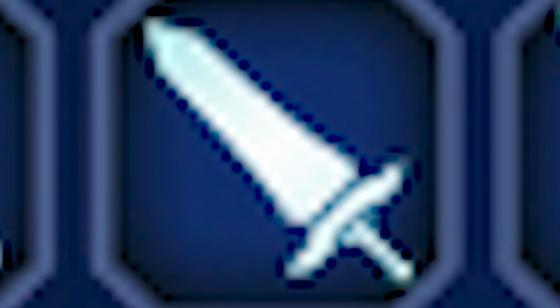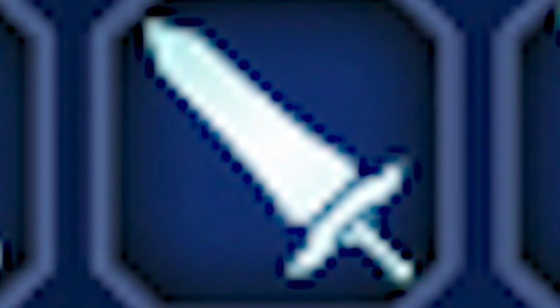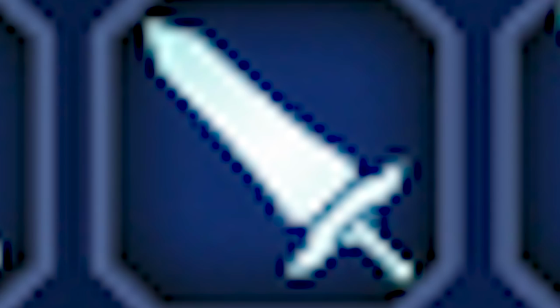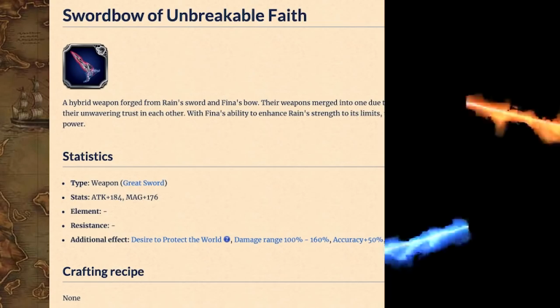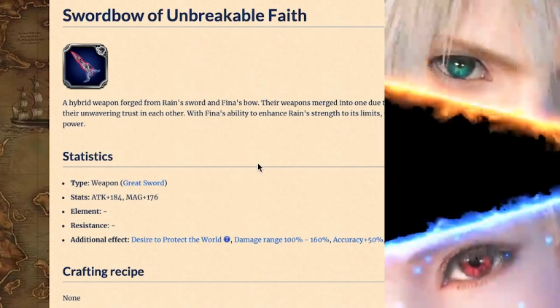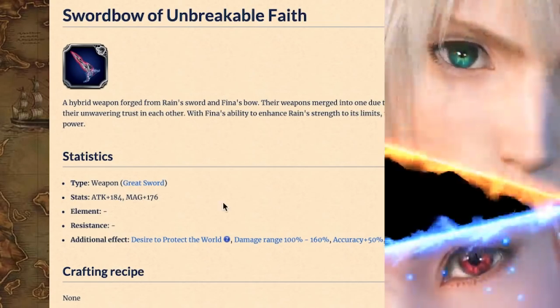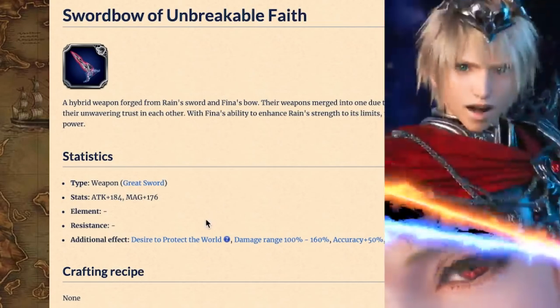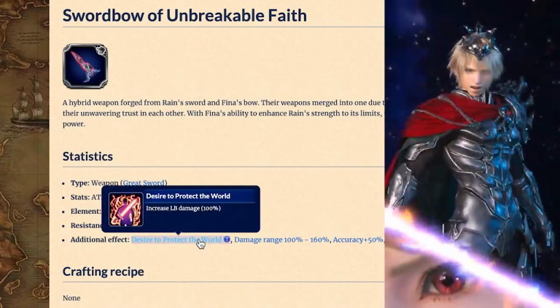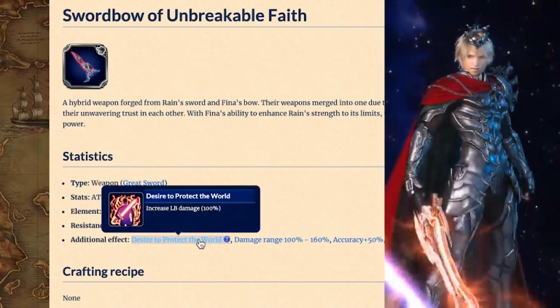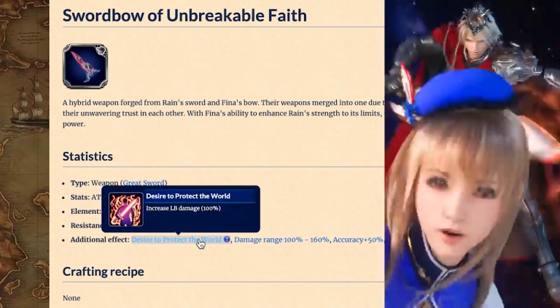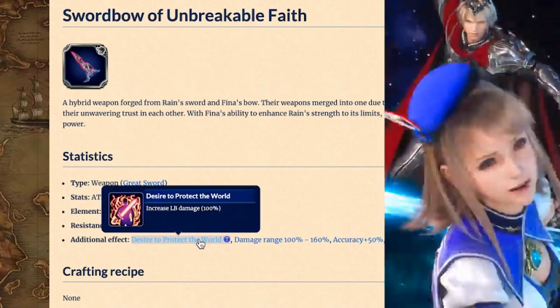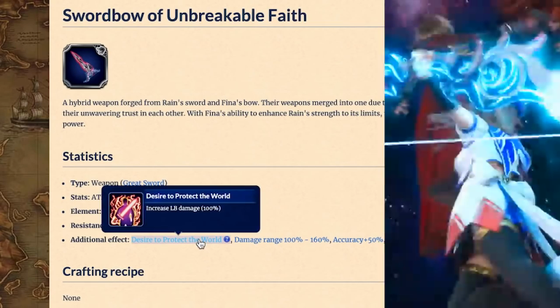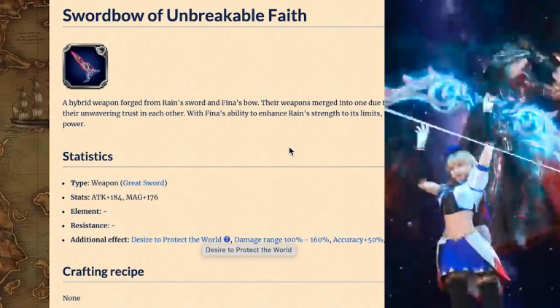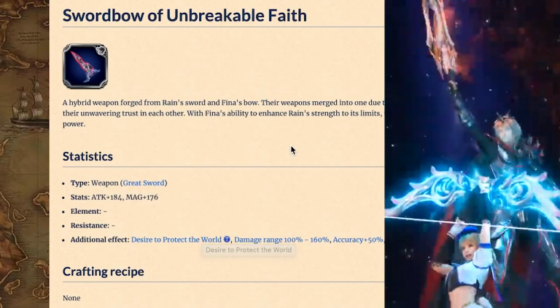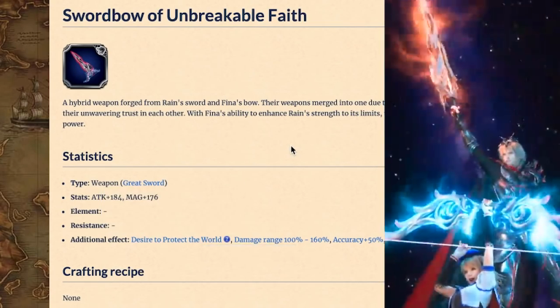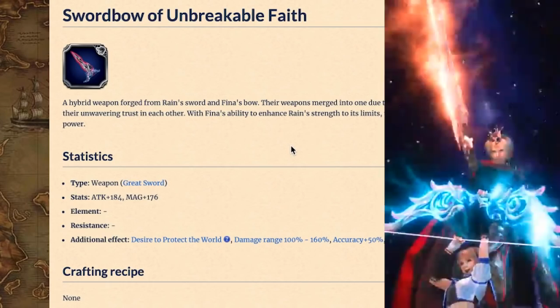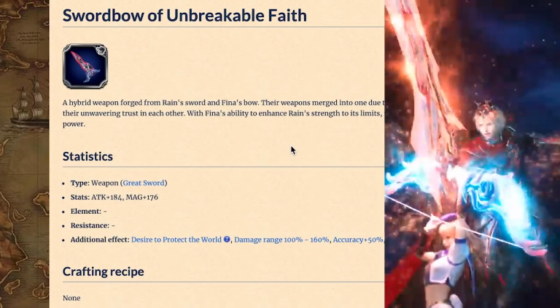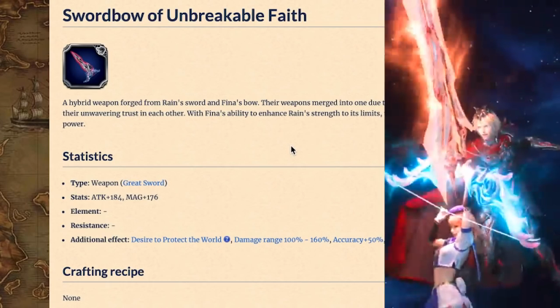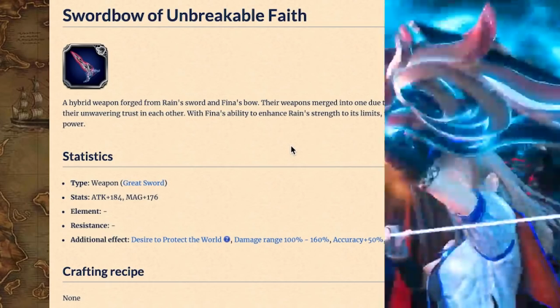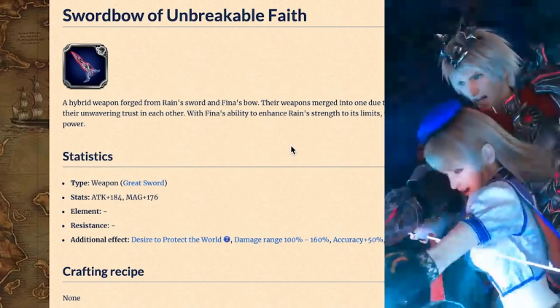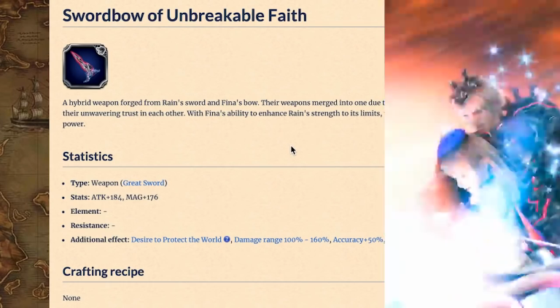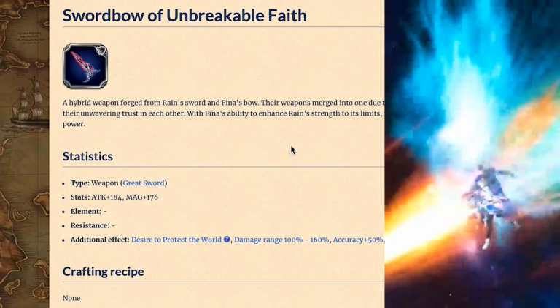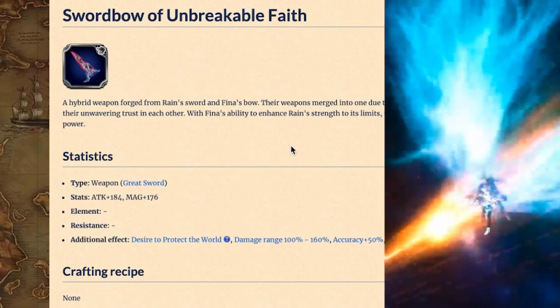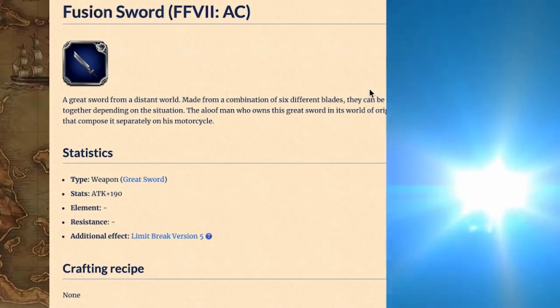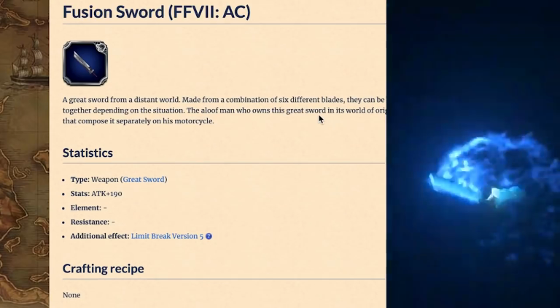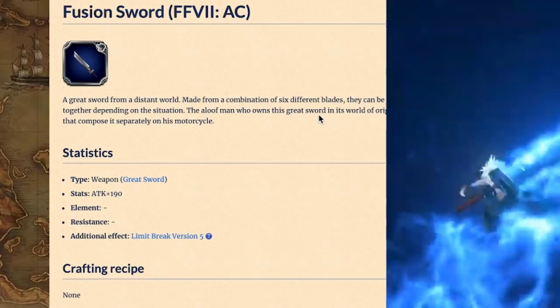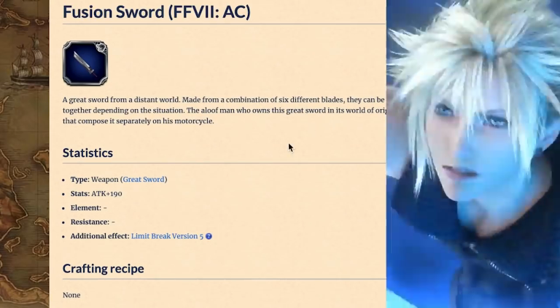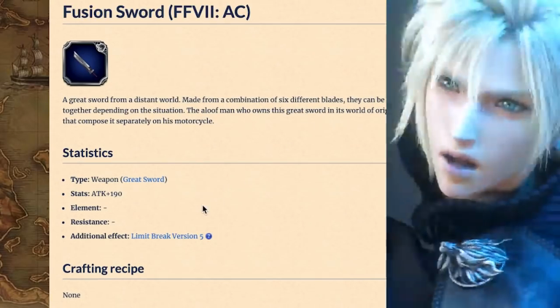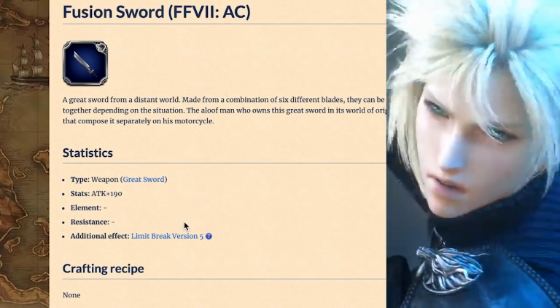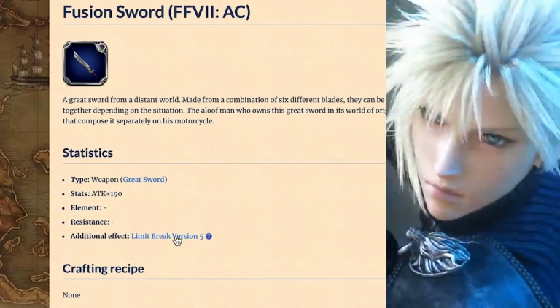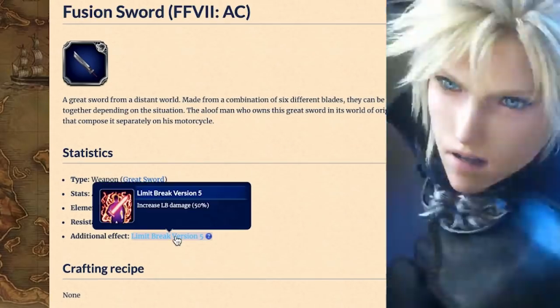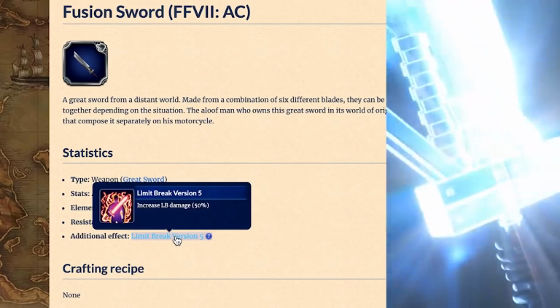Great Swords. Reyn and Veena's Swordbell of Unbreakable Faith has the best mix of stats, Limit Burst damage boosts, and damage variants. If you don't want a two-handed weapon, you can get Advent Children Cloud's Fusion Sword instead.